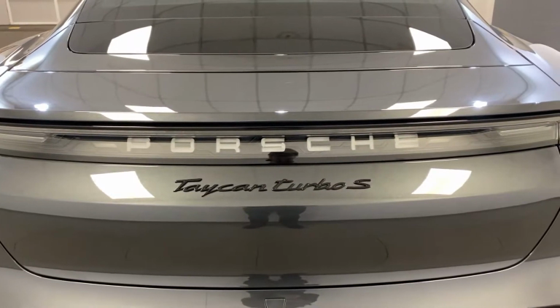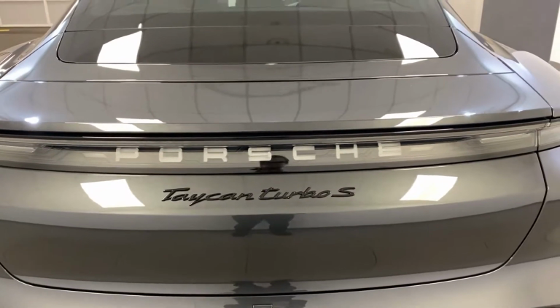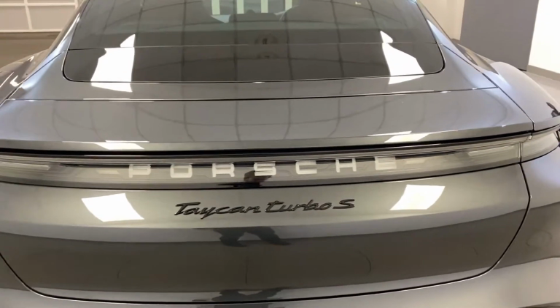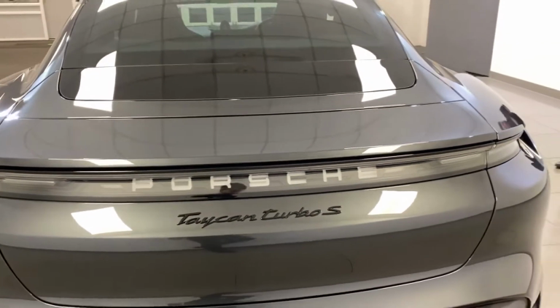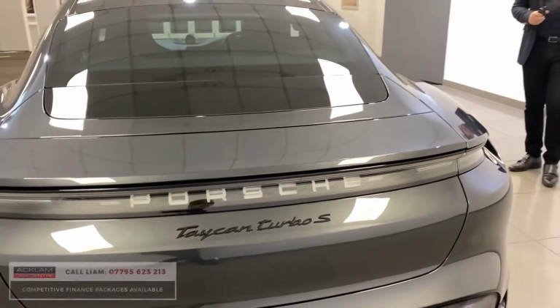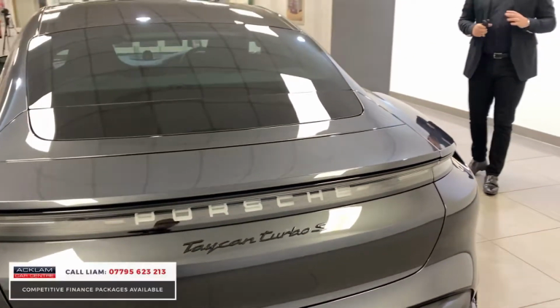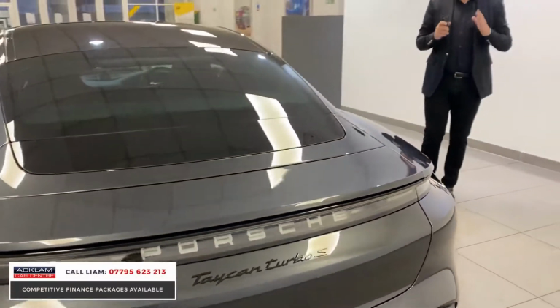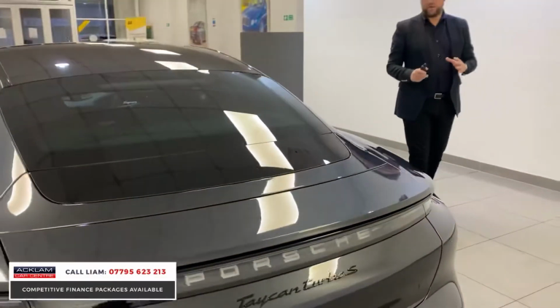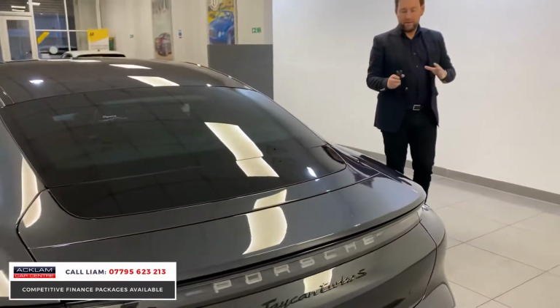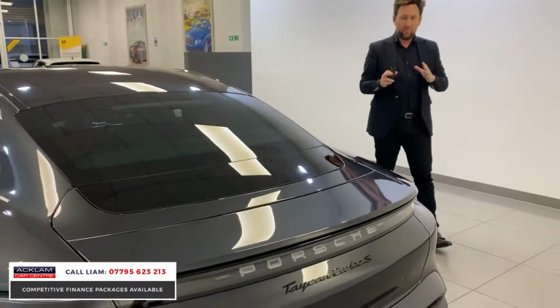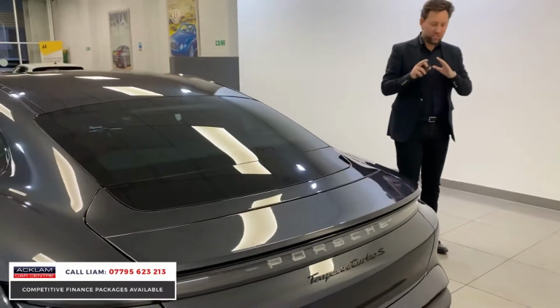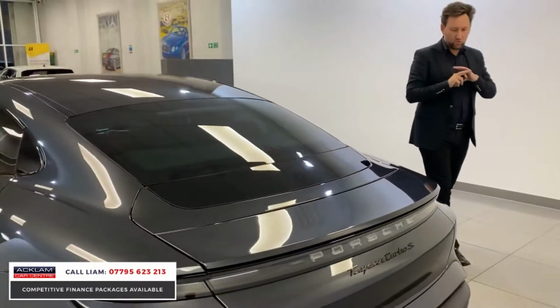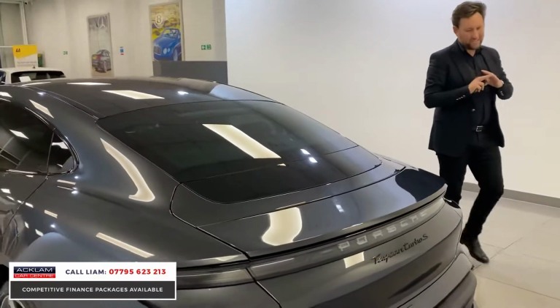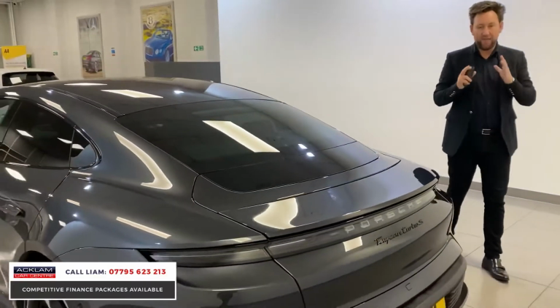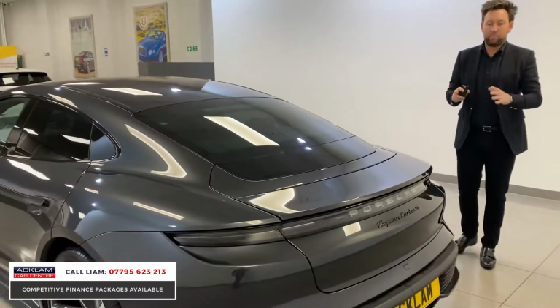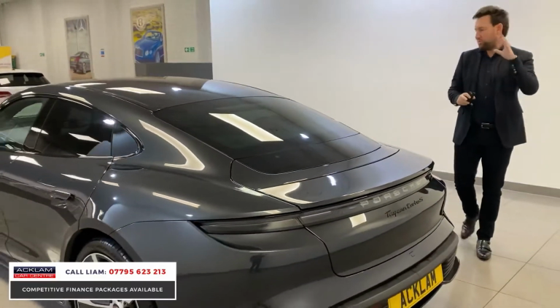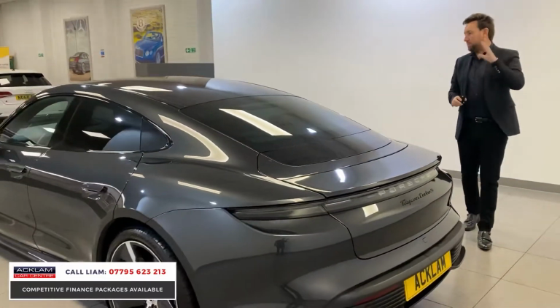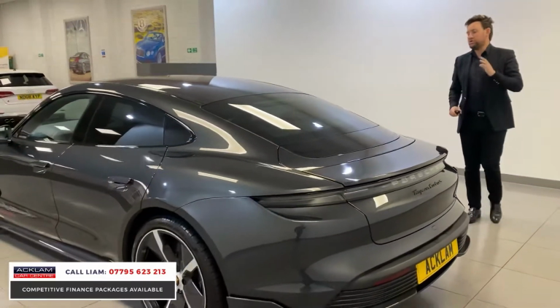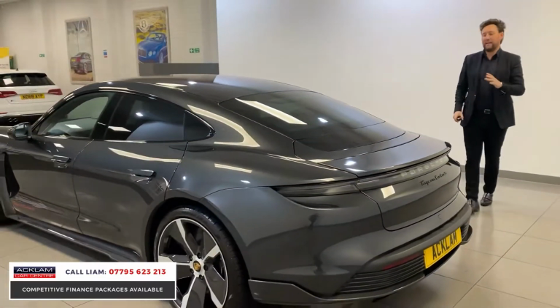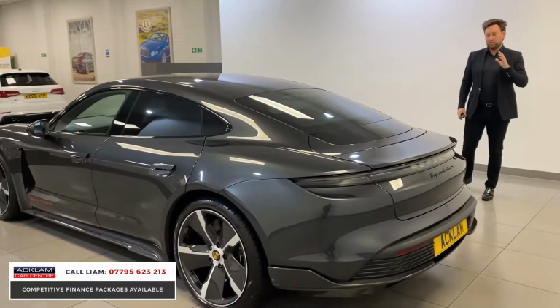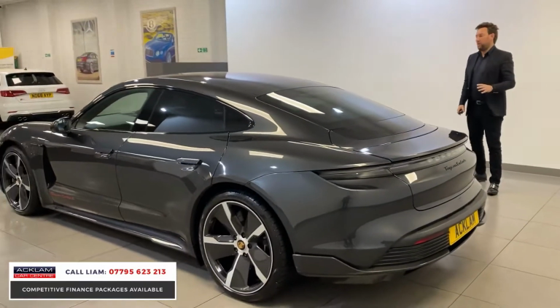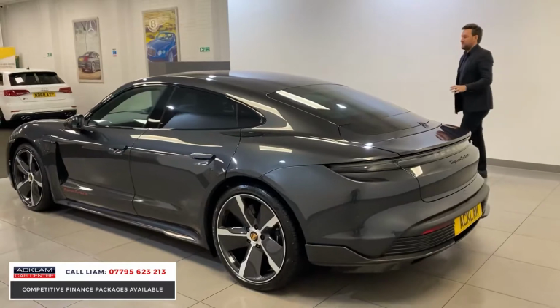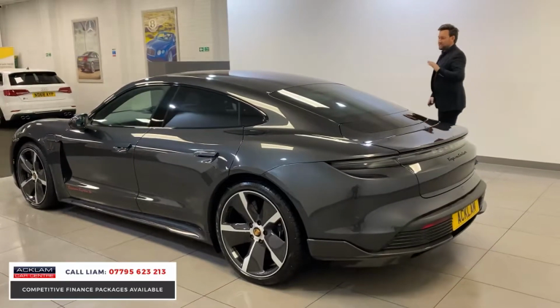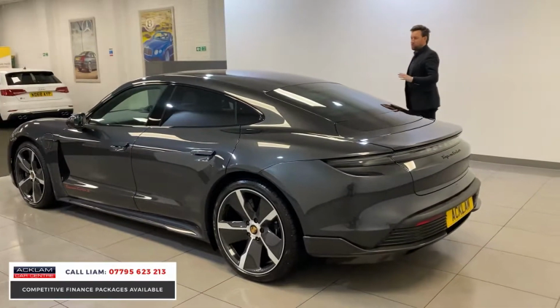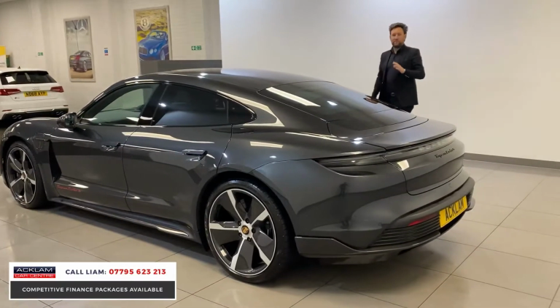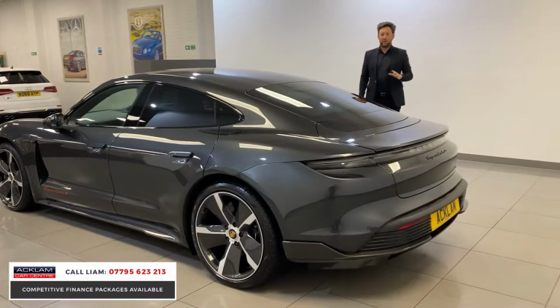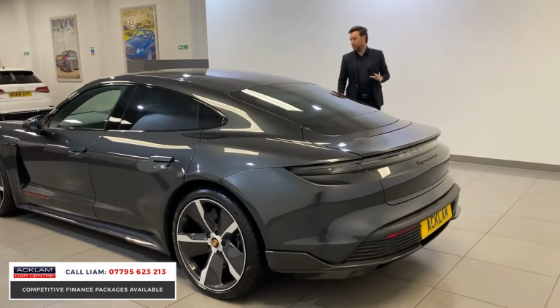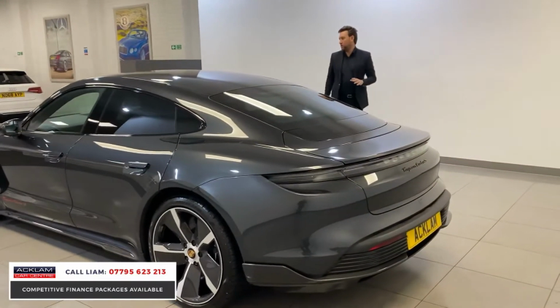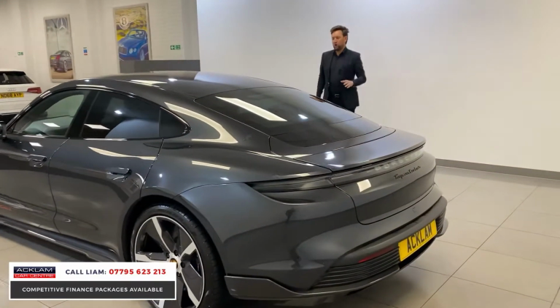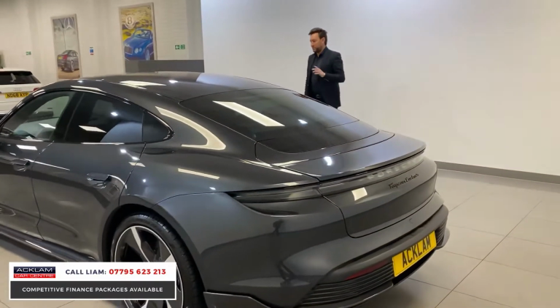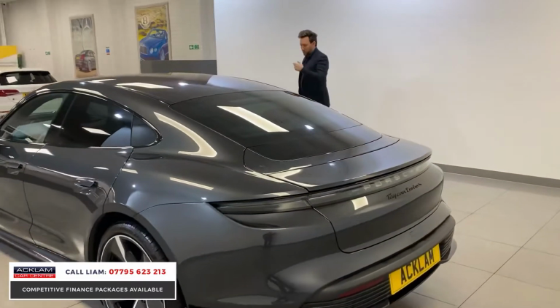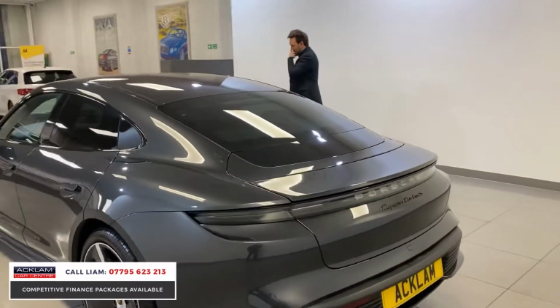If you want a supercar and you want electric, for me this is the best car ever produced. Porsche Taycan Turbo S, 750 brake horsepower, 0 to 62 in 2.8 seconds.